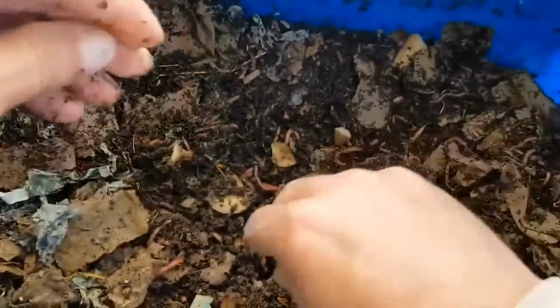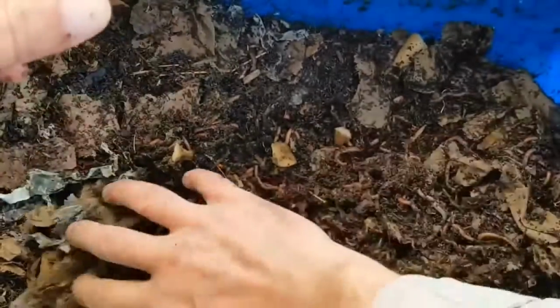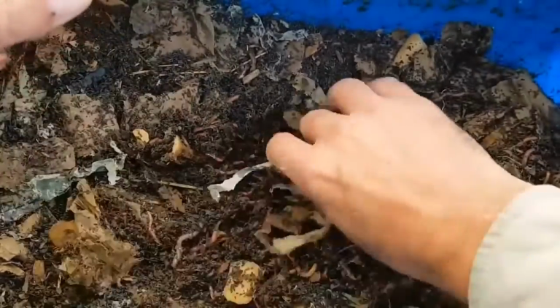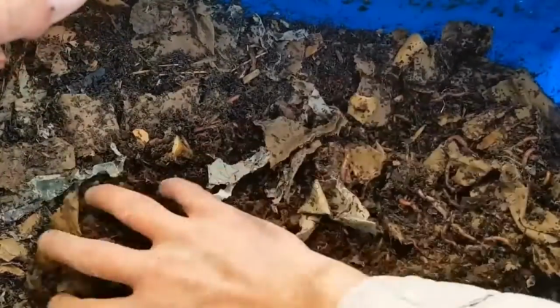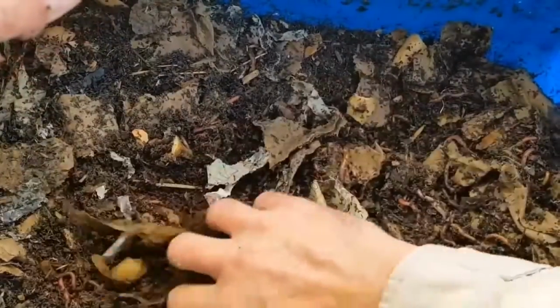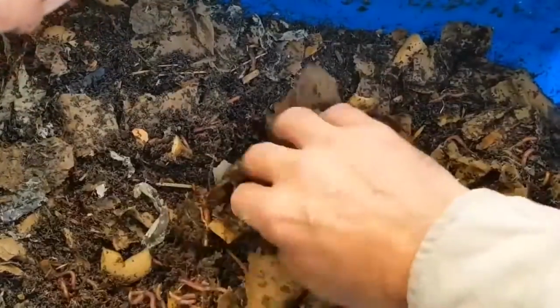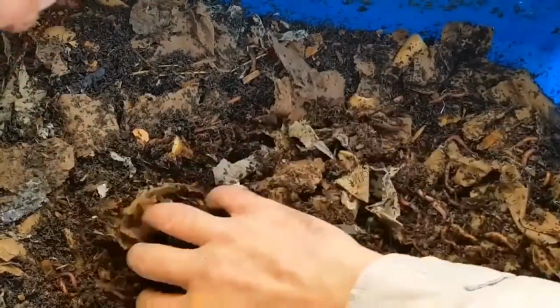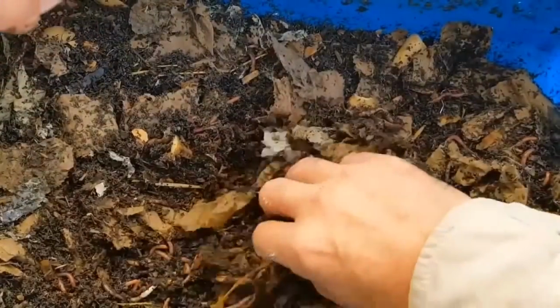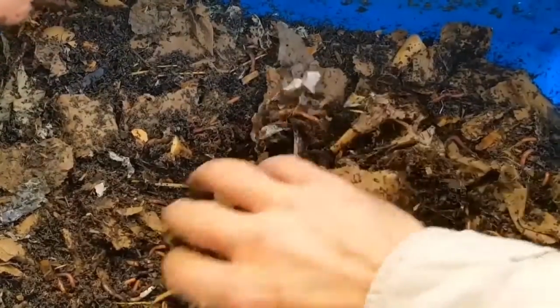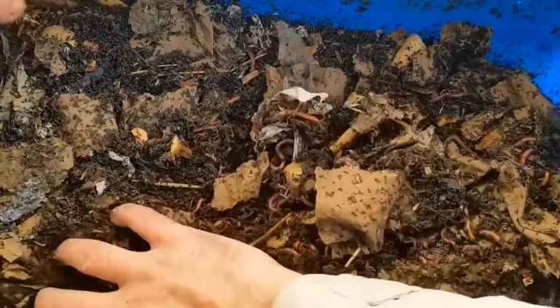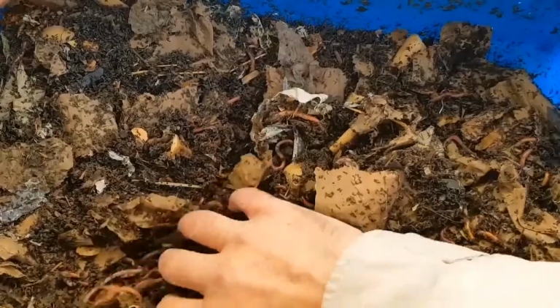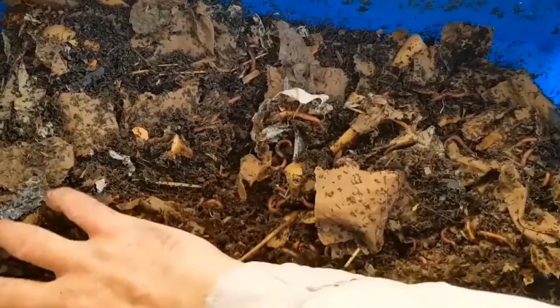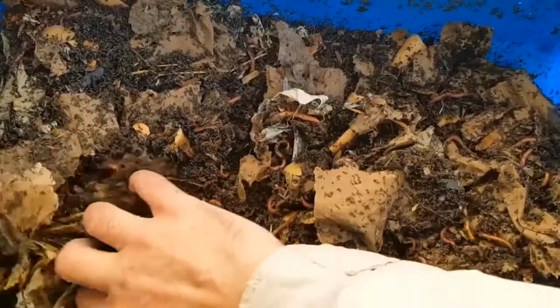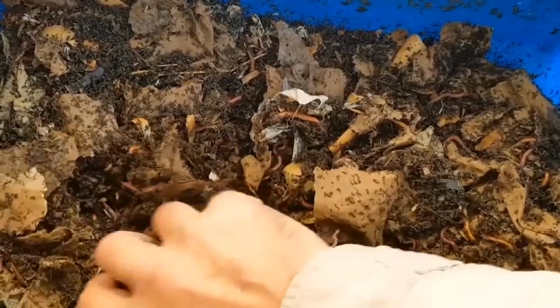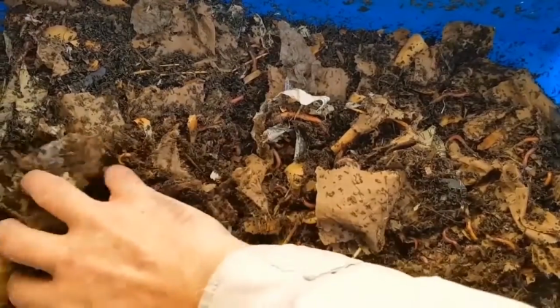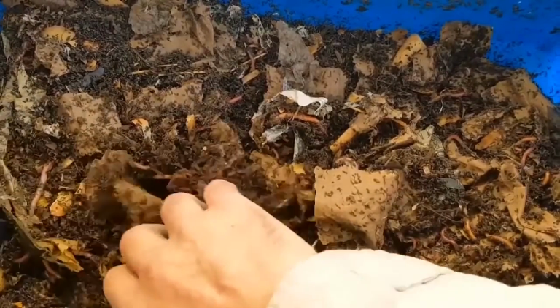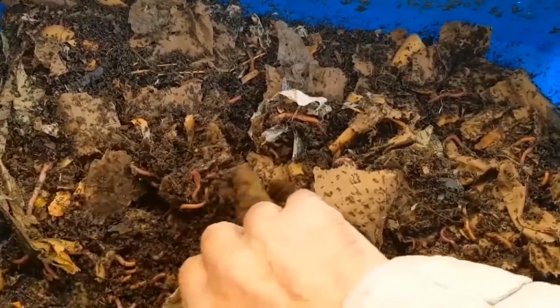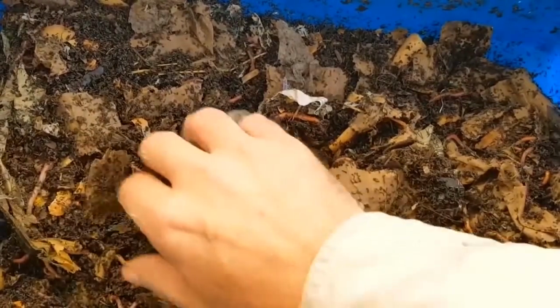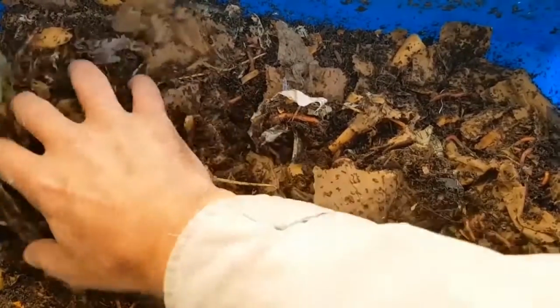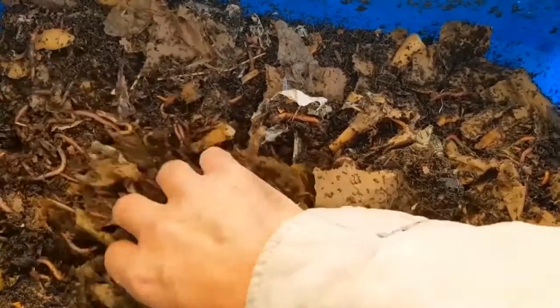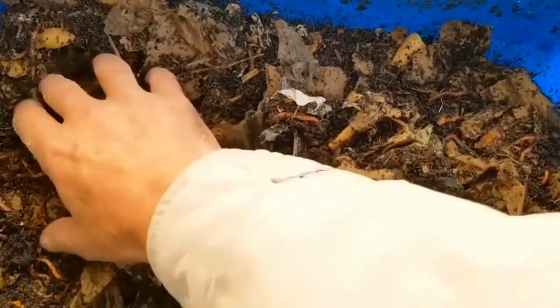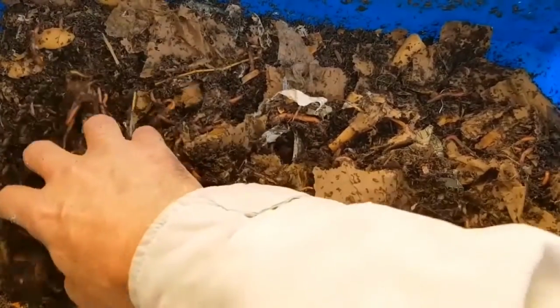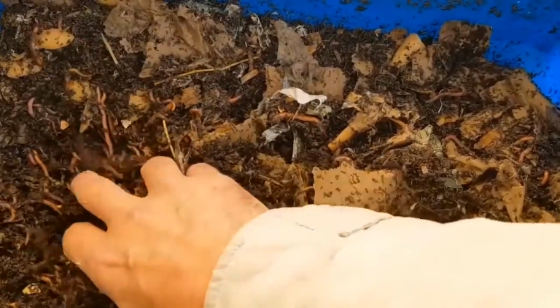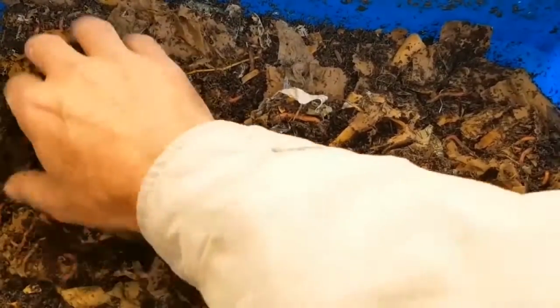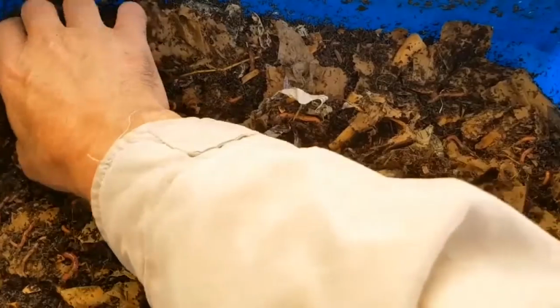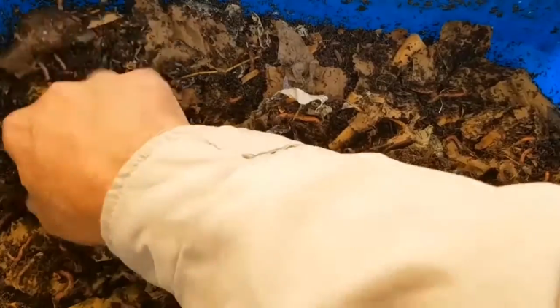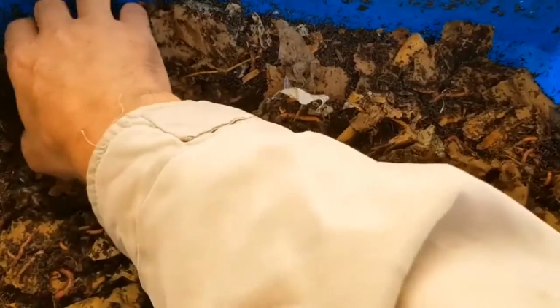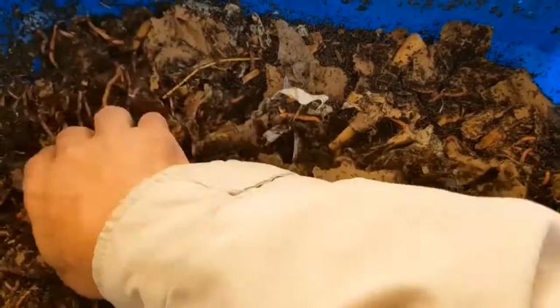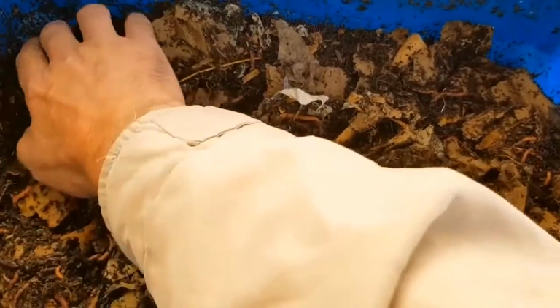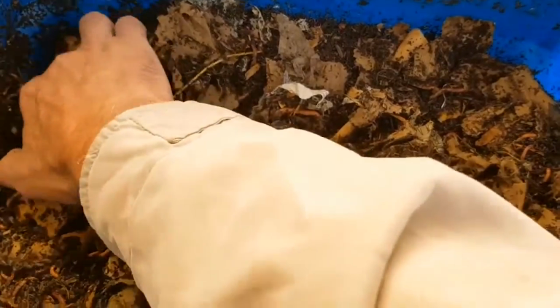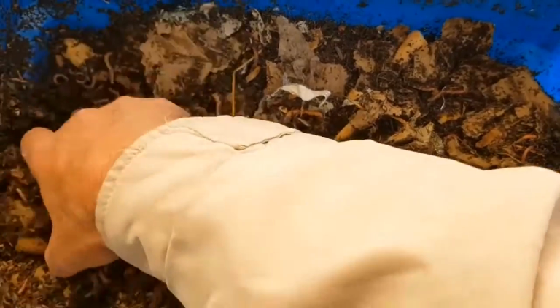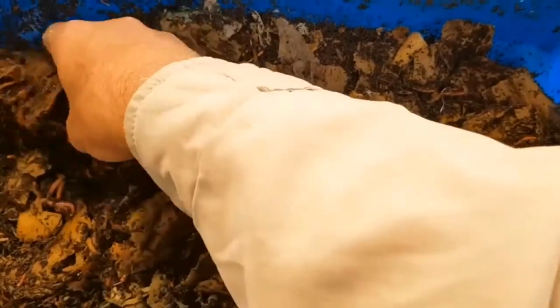Here's another potato peel — you can hear it snapping and it's very crisp still. That's what I'm talking about. This is why I freeze them. You don't have to, but I do — I just want the stuff to break down as quickly as possible so the worms can get using it.